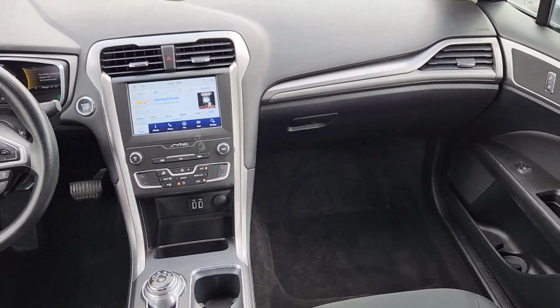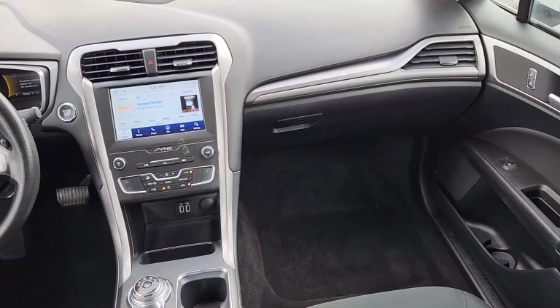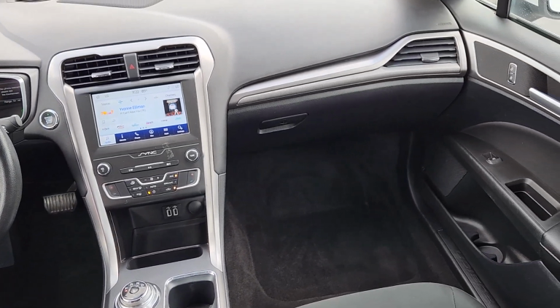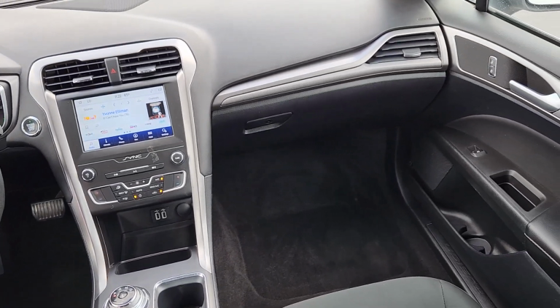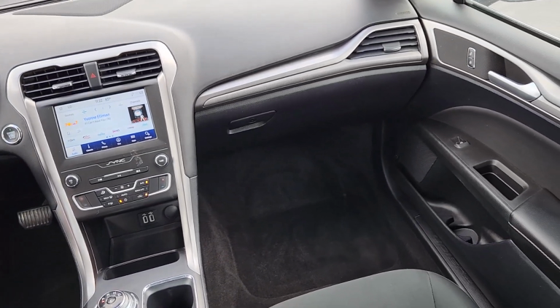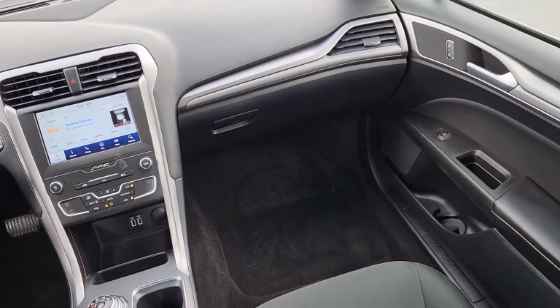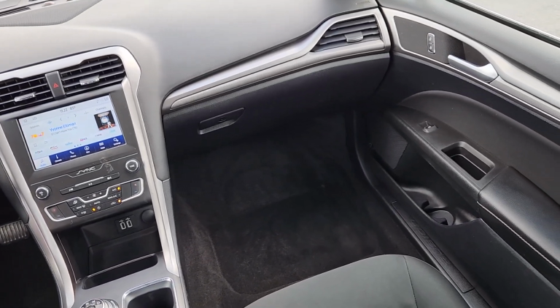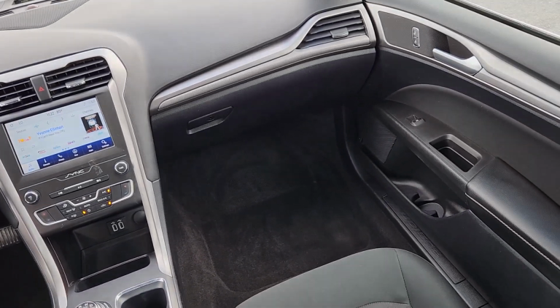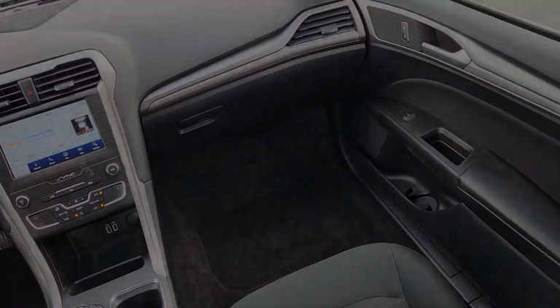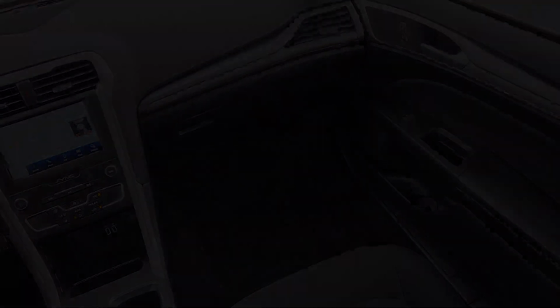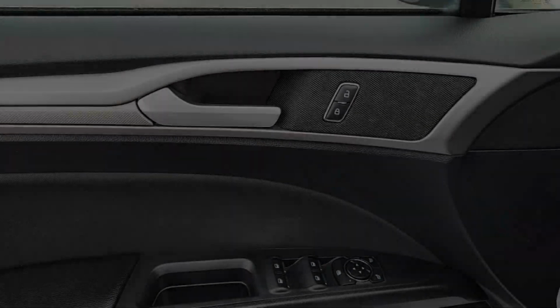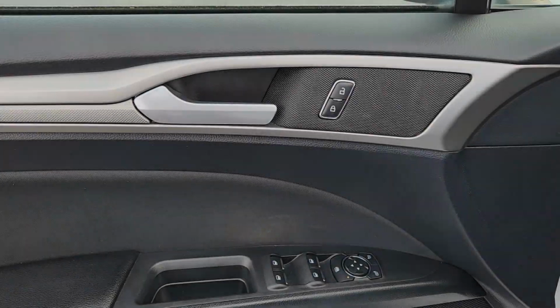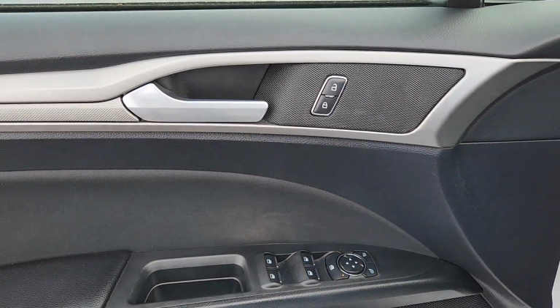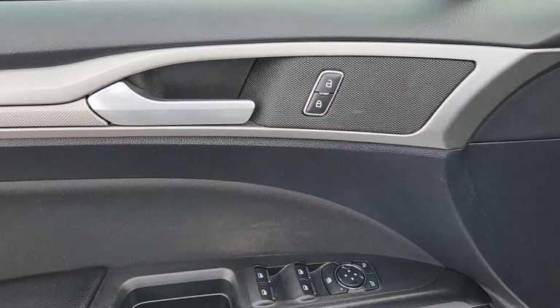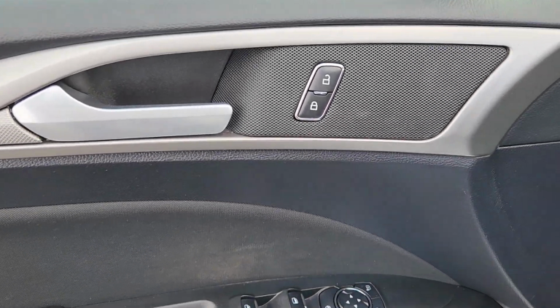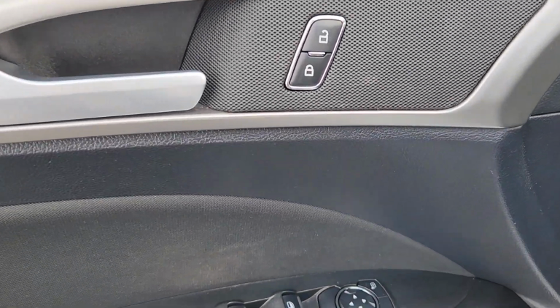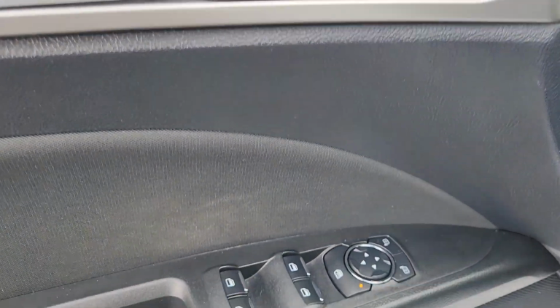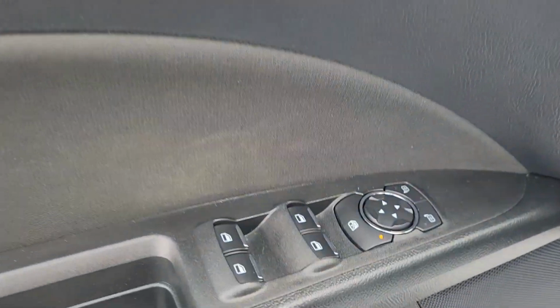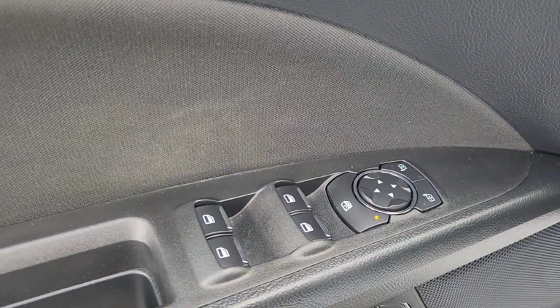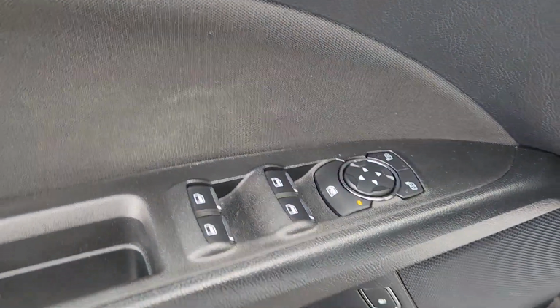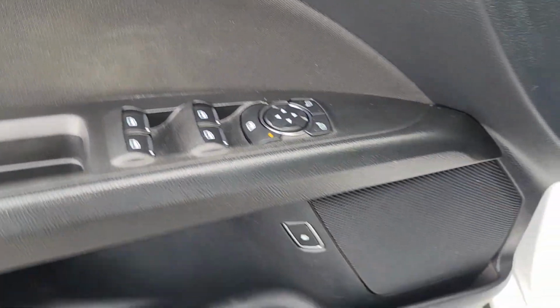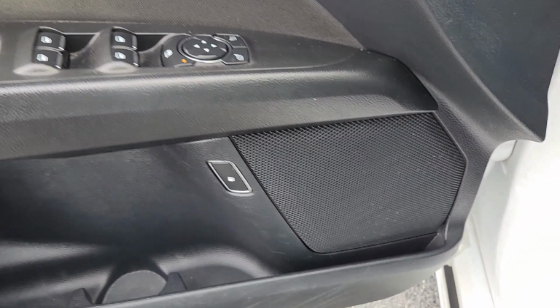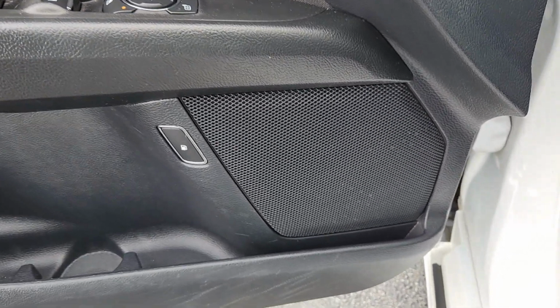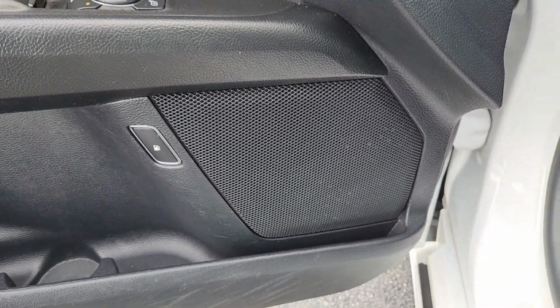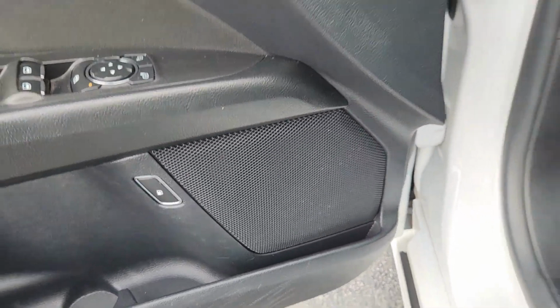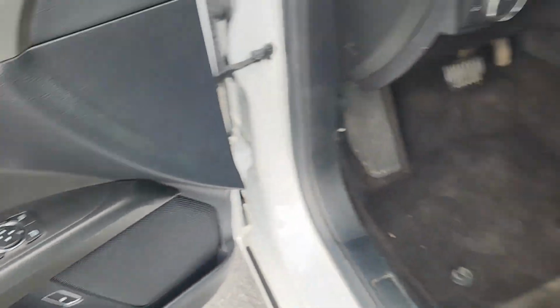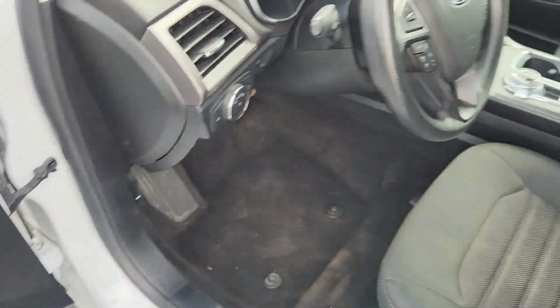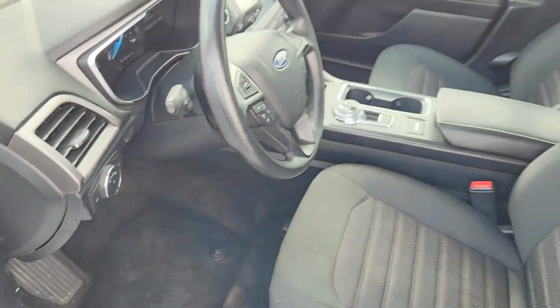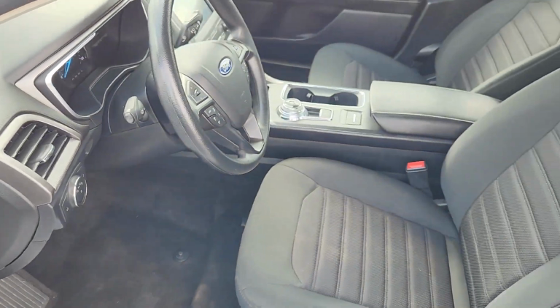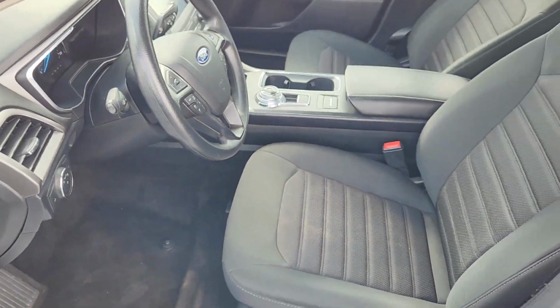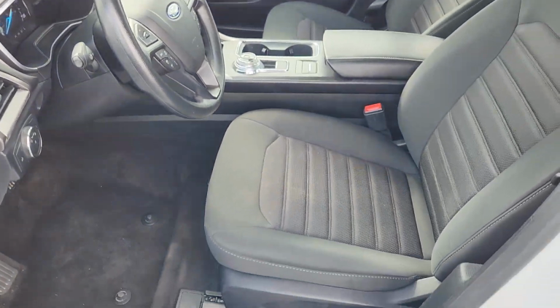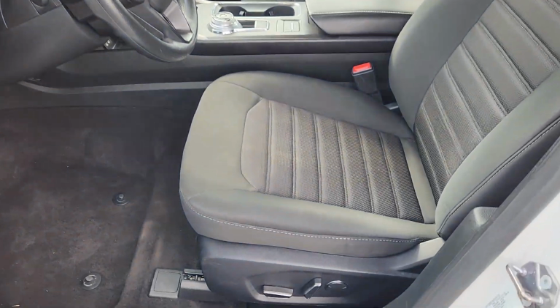You'll fall in love with this midsize sedan's many smart features that help you monitor energy usage while keeping you safe, focused, and connected. Make the move to a higher level of comfort and efficiency in this stylish Fusion Hybrid.